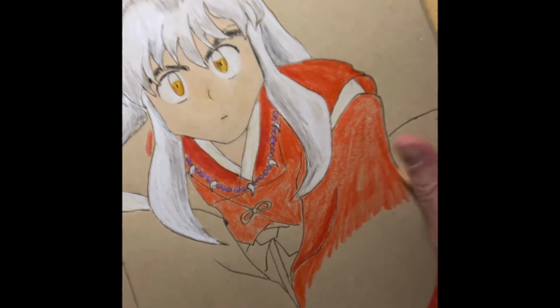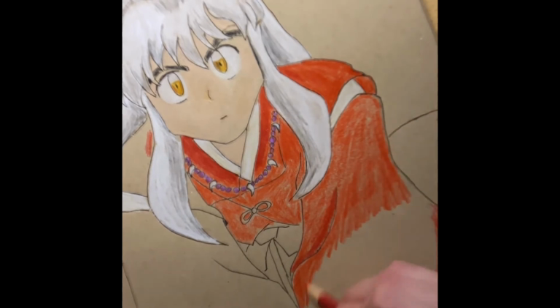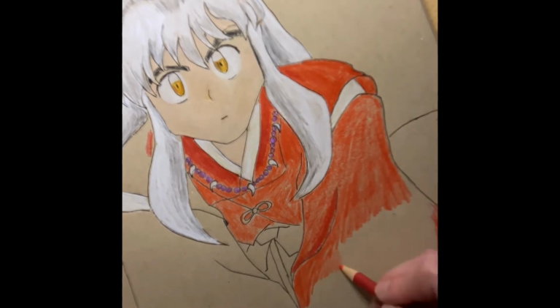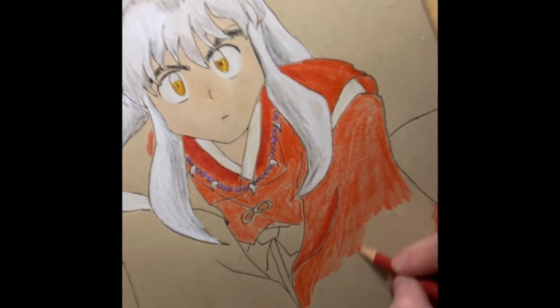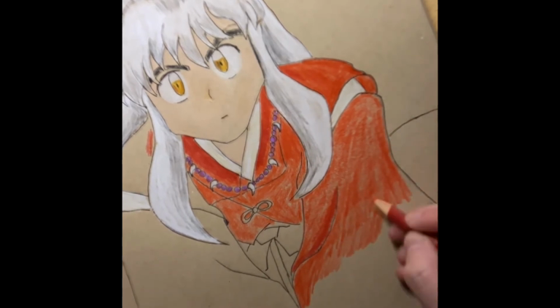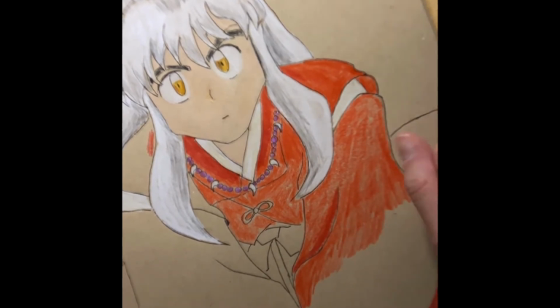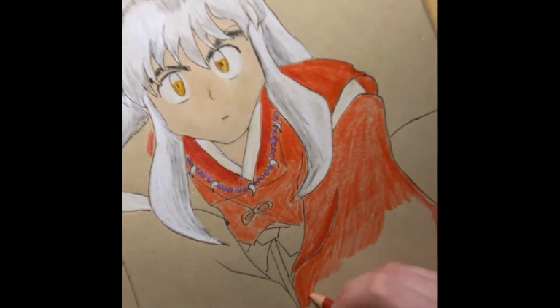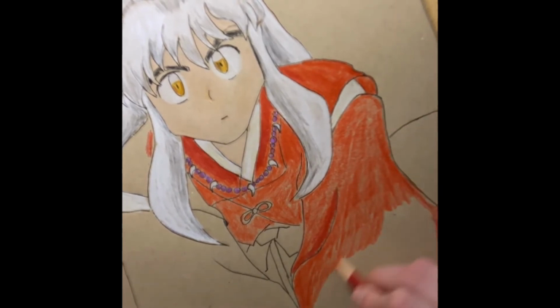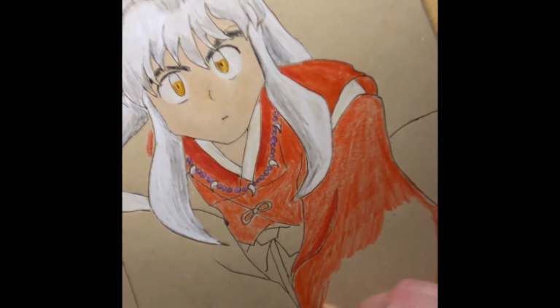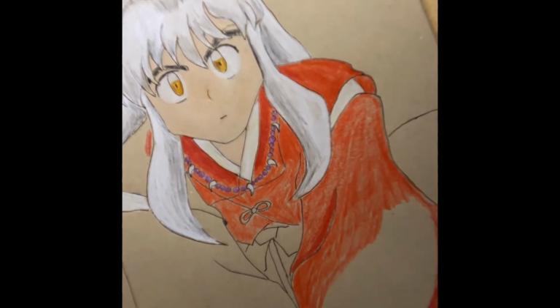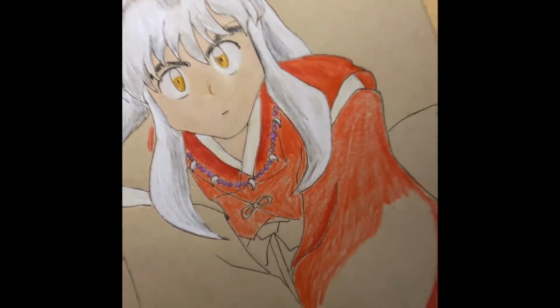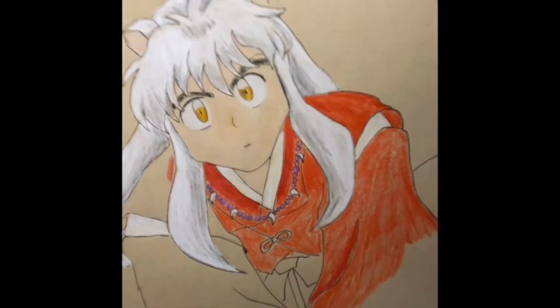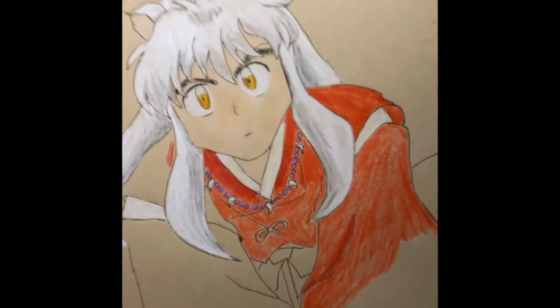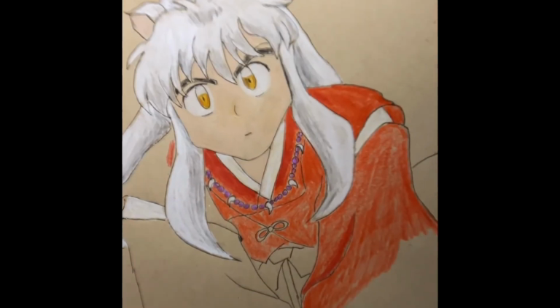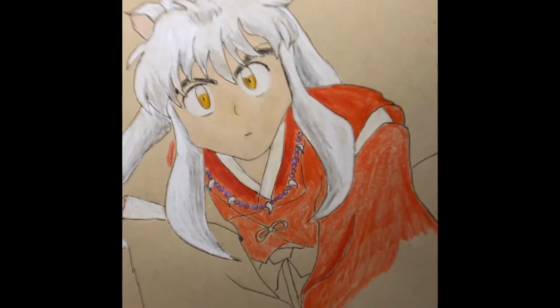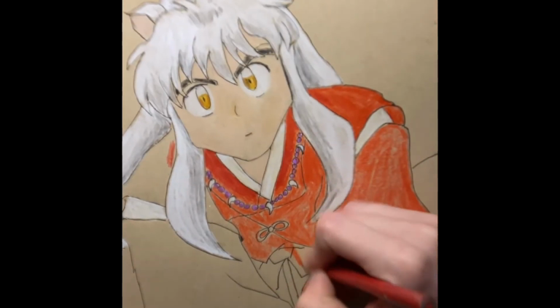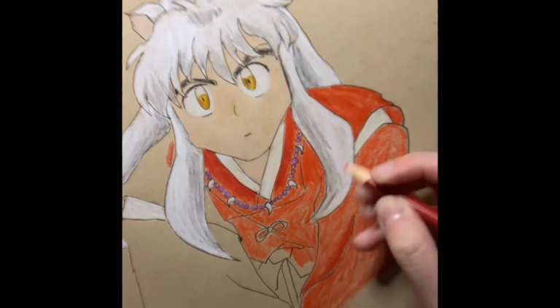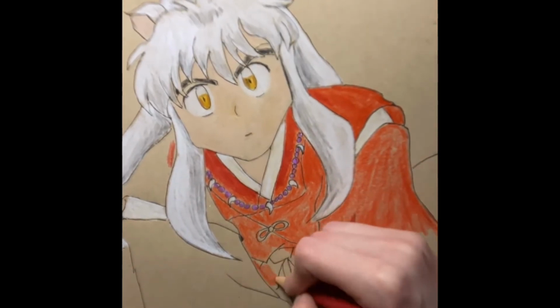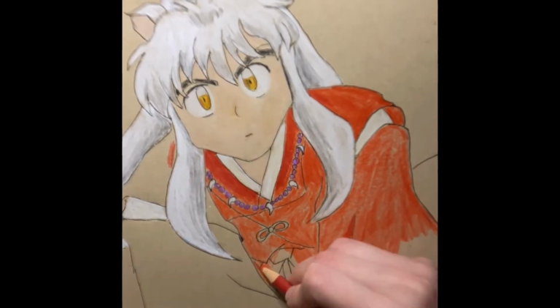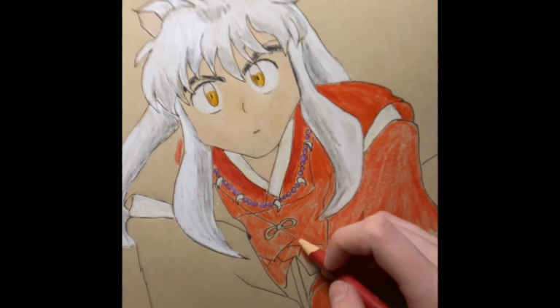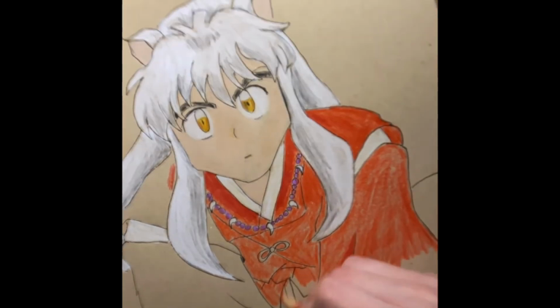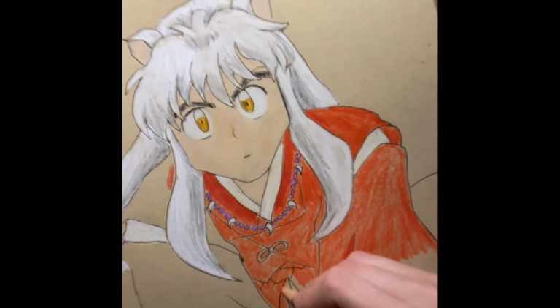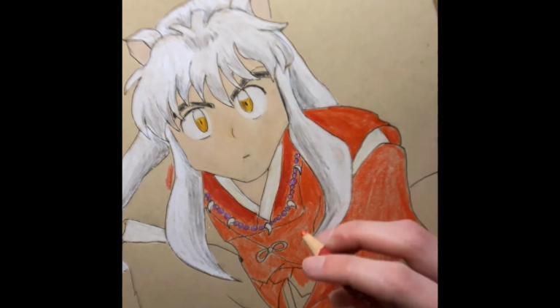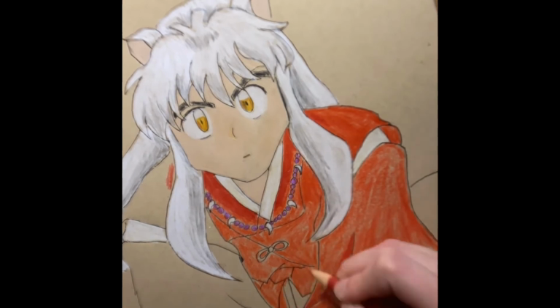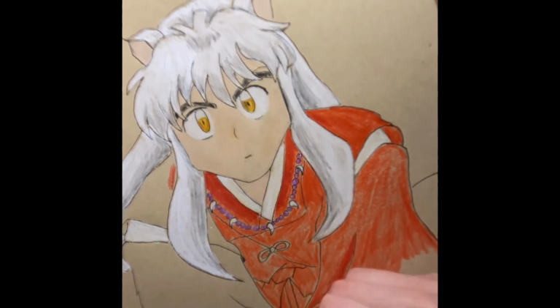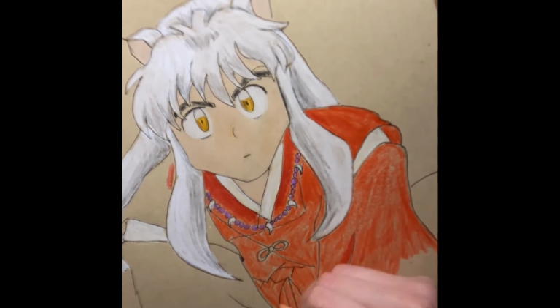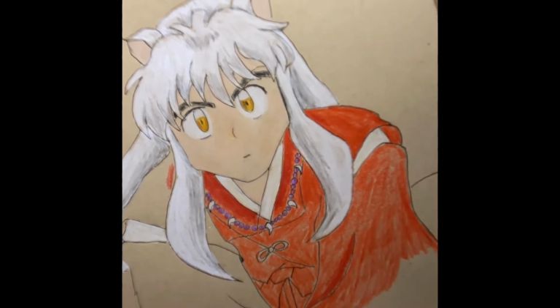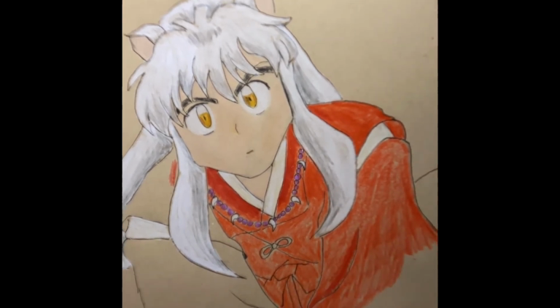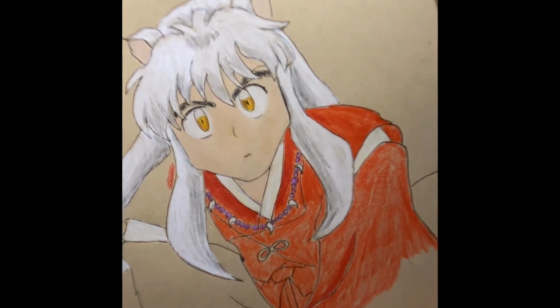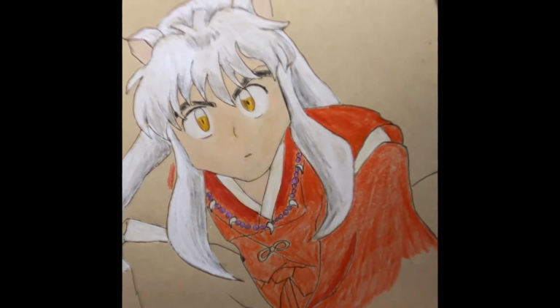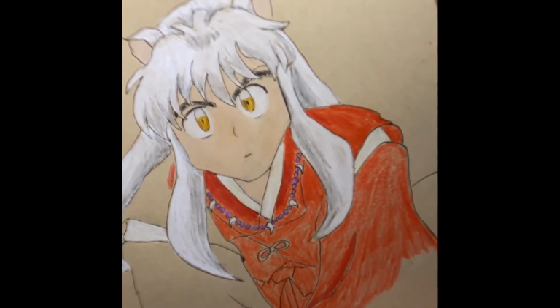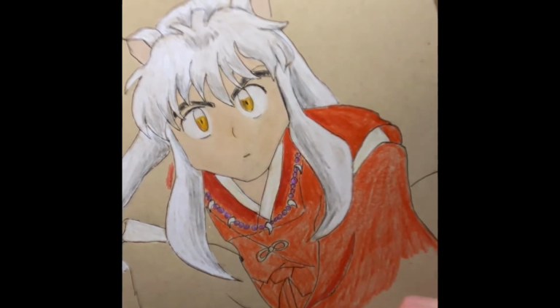So on to my drawing — I have started with the cloak of the fire rat that Inuyasha wears. It was kind of hard to pick the color for the cloak because it is a red, but I think I picked a pretty good color red and I started out a little darker.